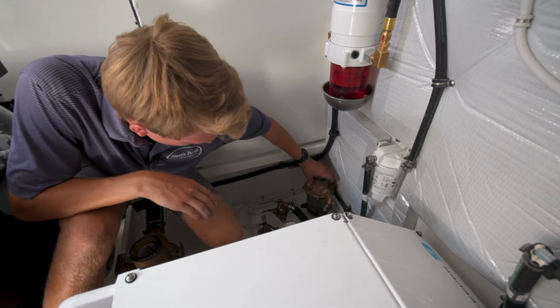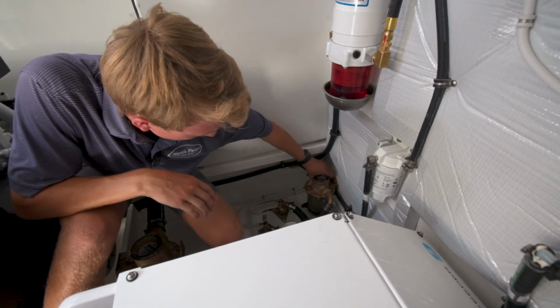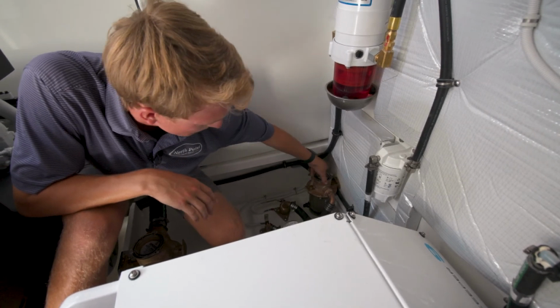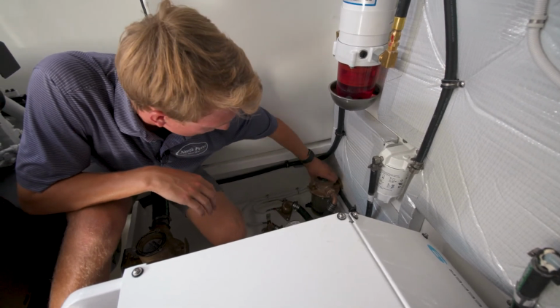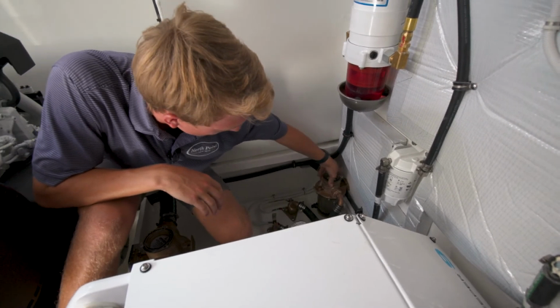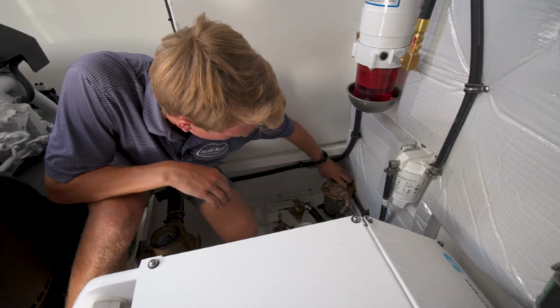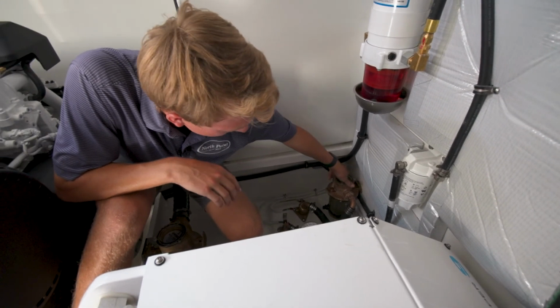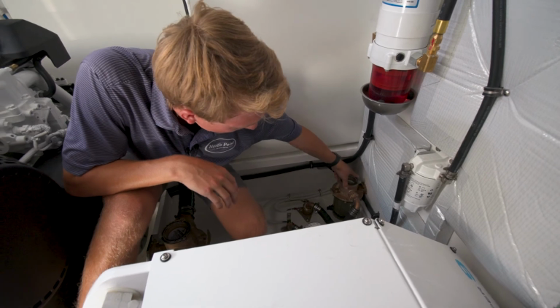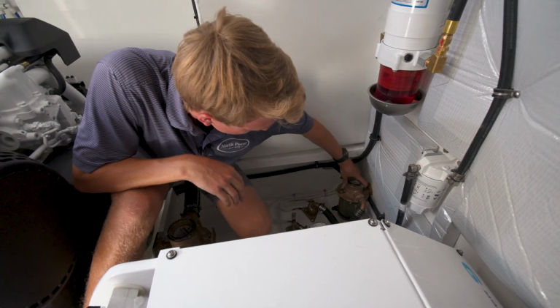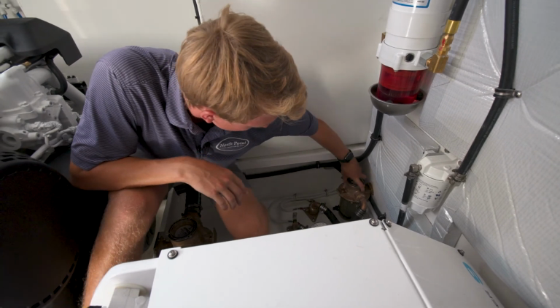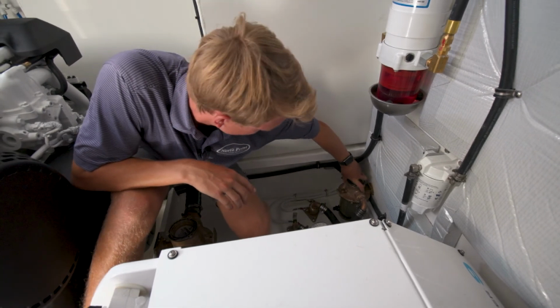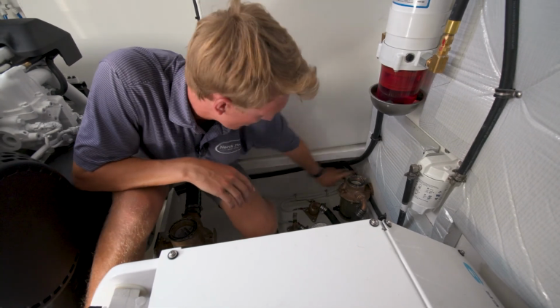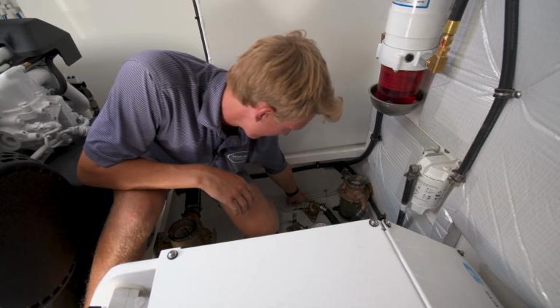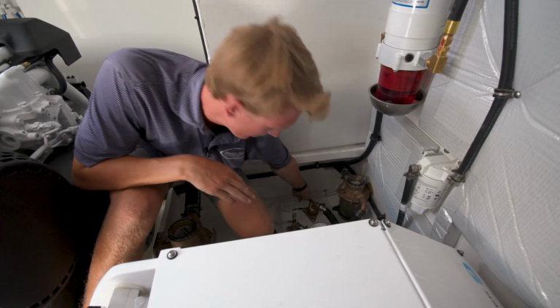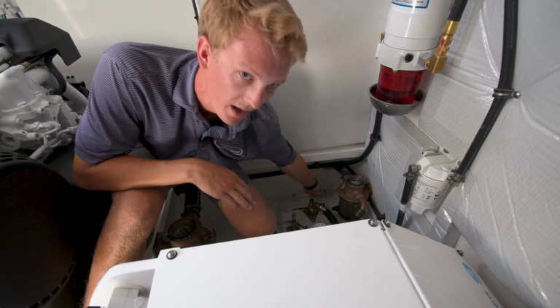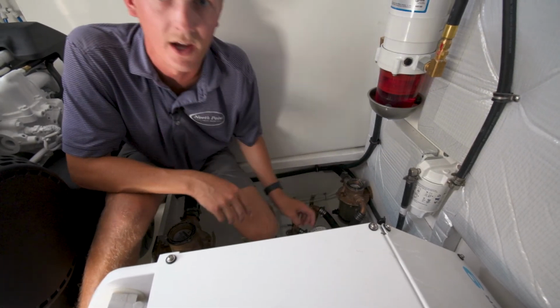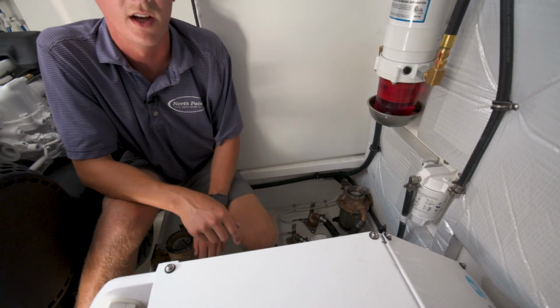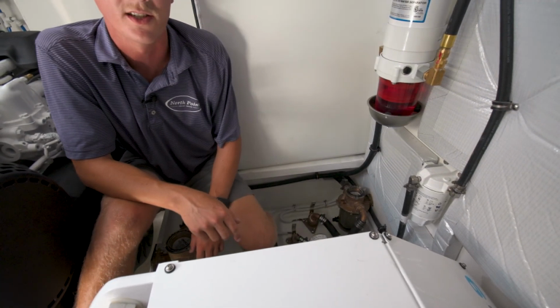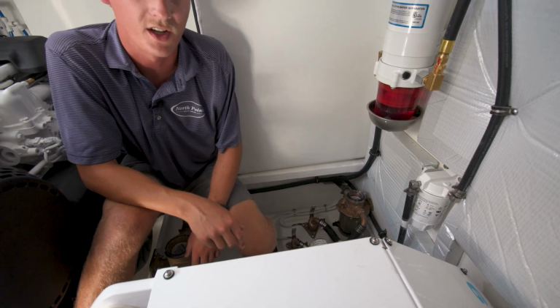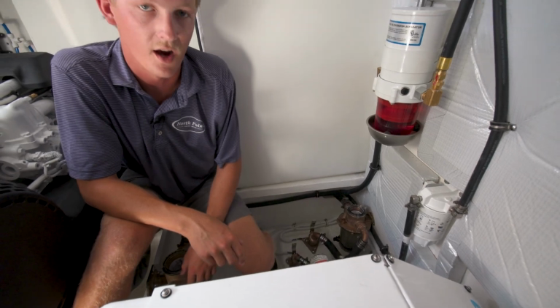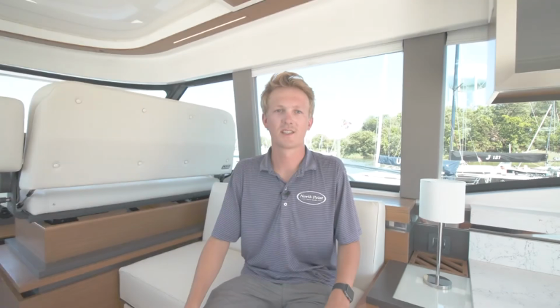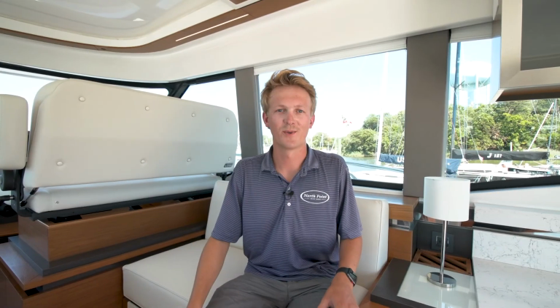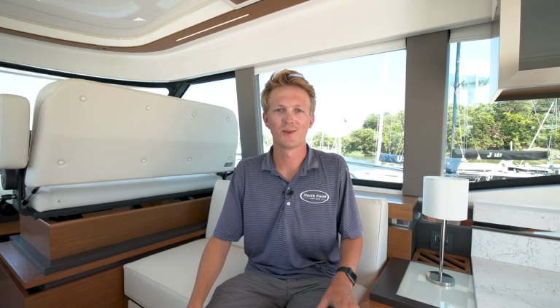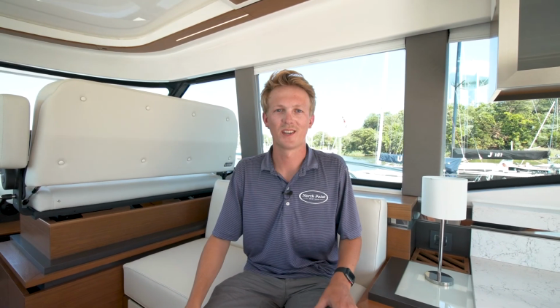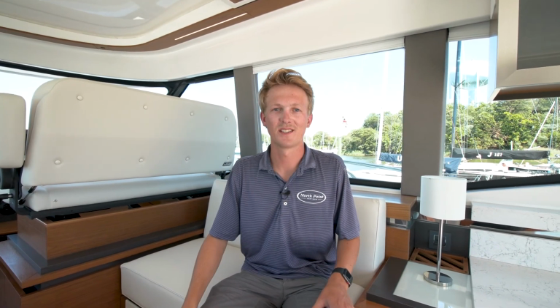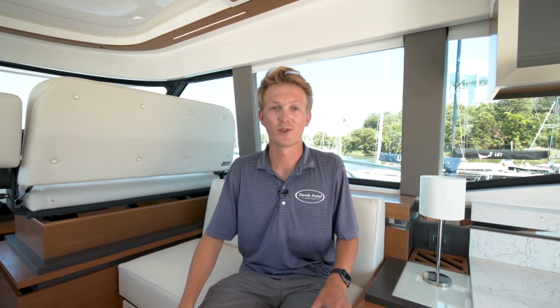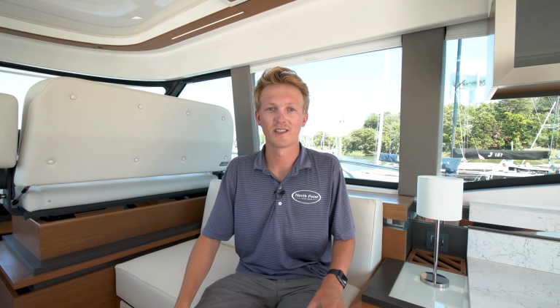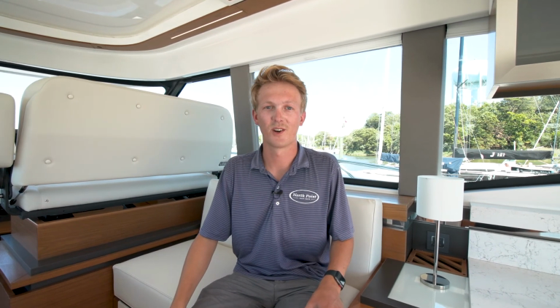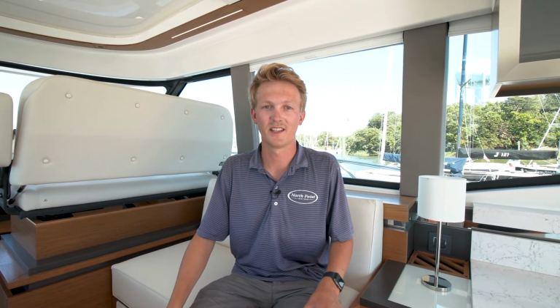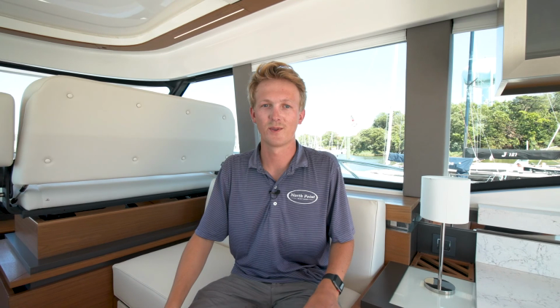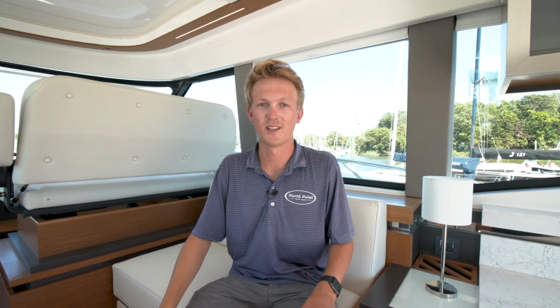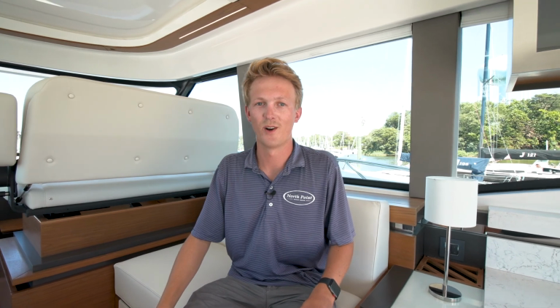Now that you have removed all of the air from the loop, when you open your through-hull, you can go back to the panel and your AC should be good to go. This is Connor McWilliams with North Point Yacht Sales. Thank you for joining us for our tech tips. We hope to see you out on the water.